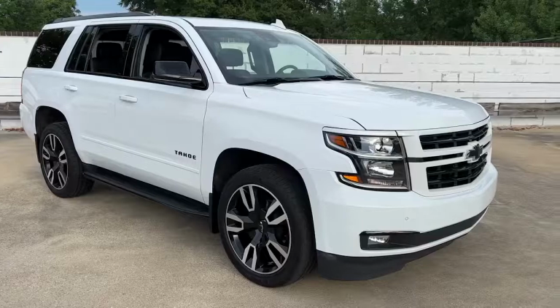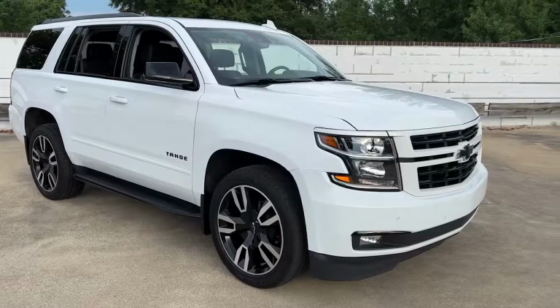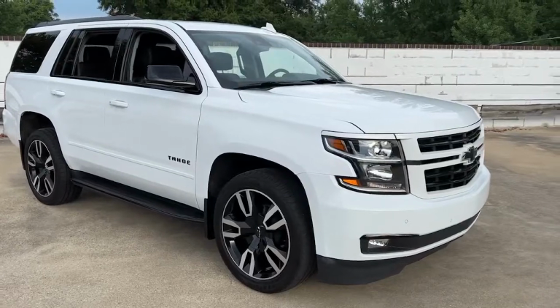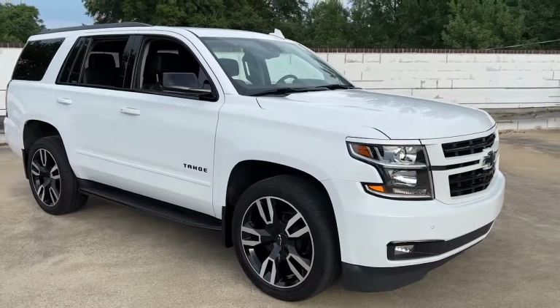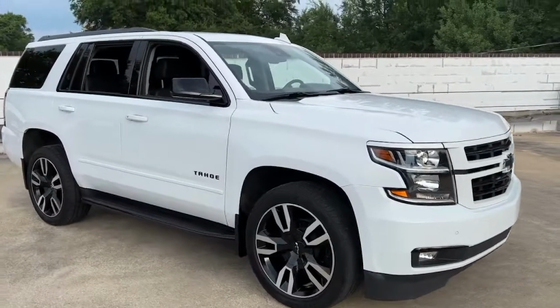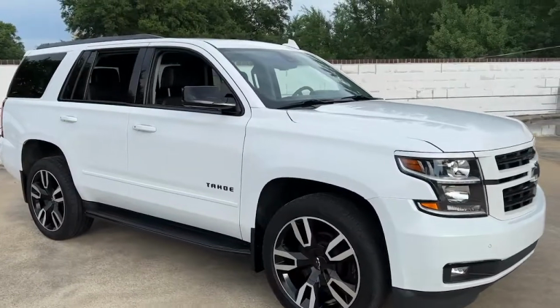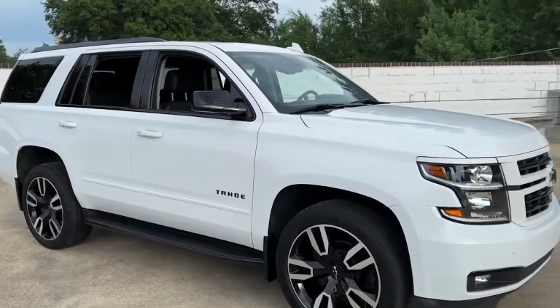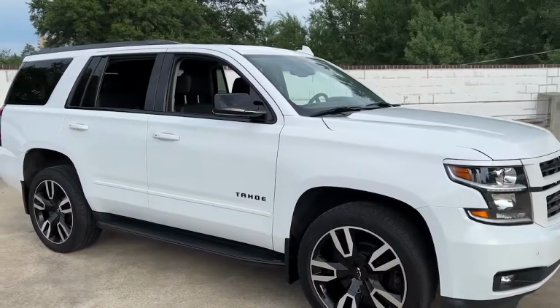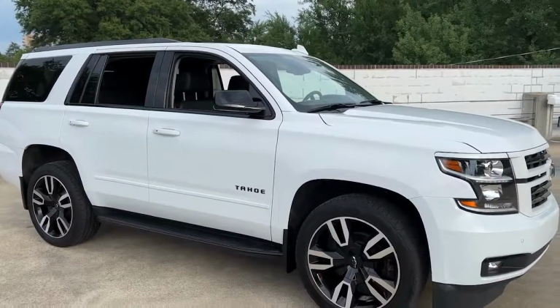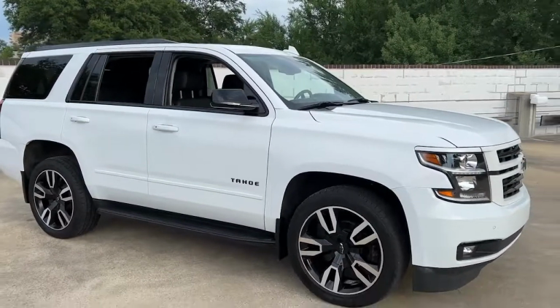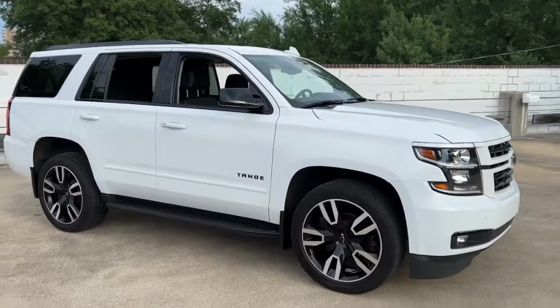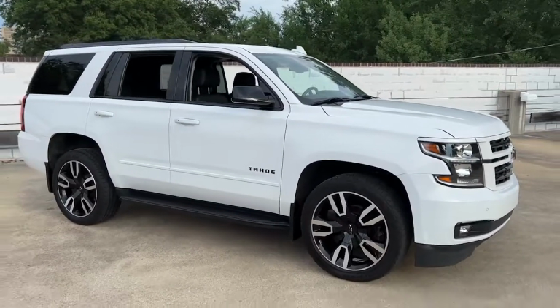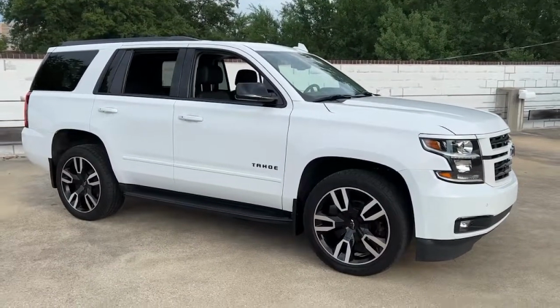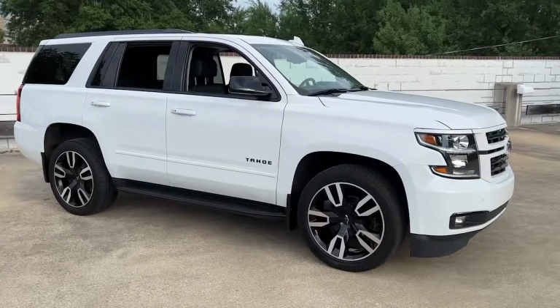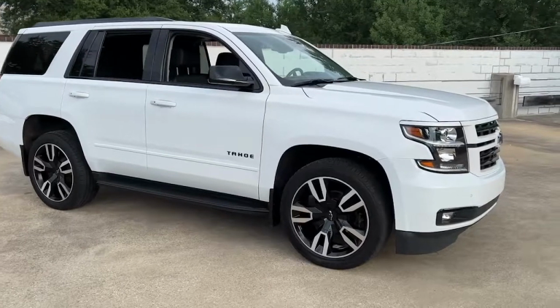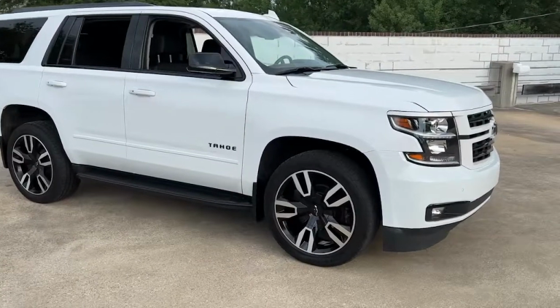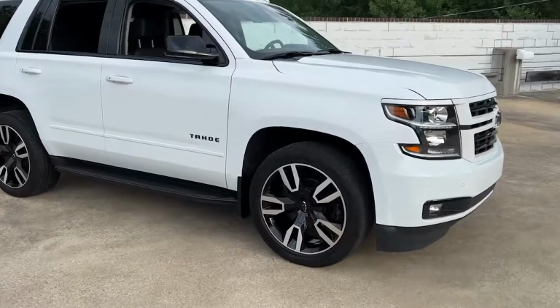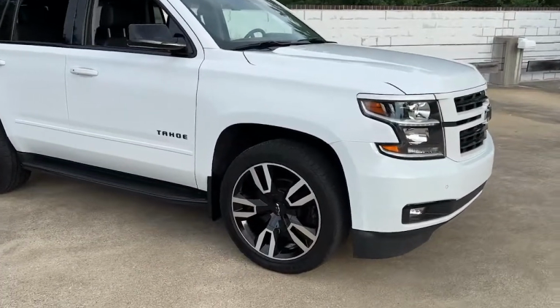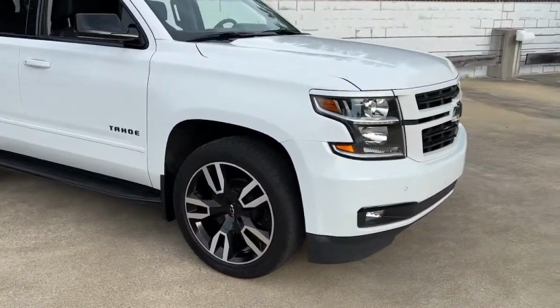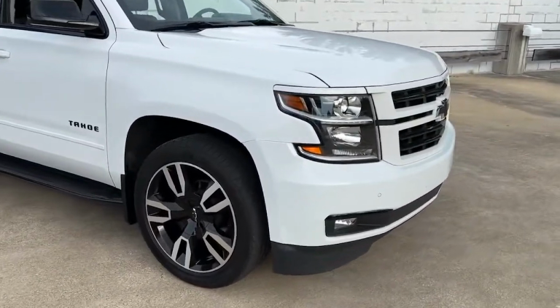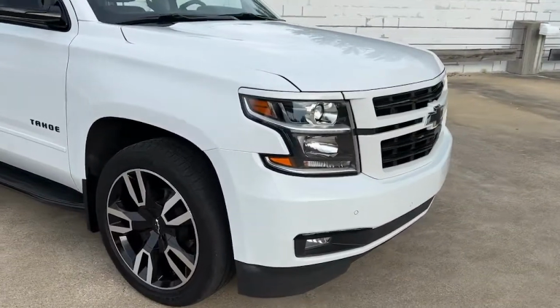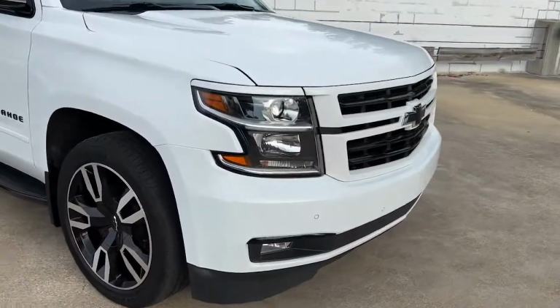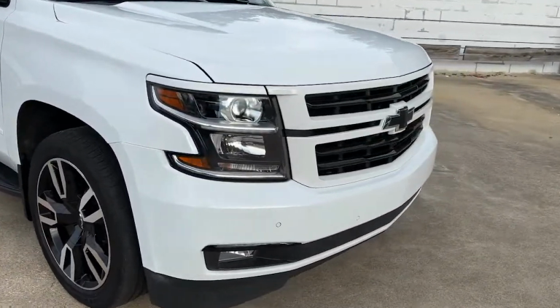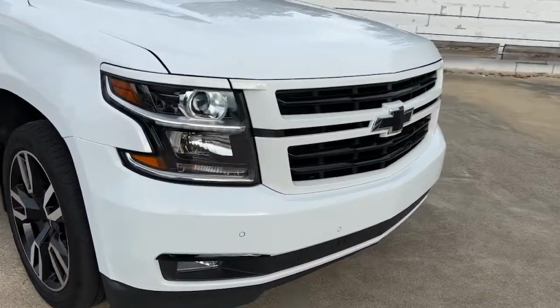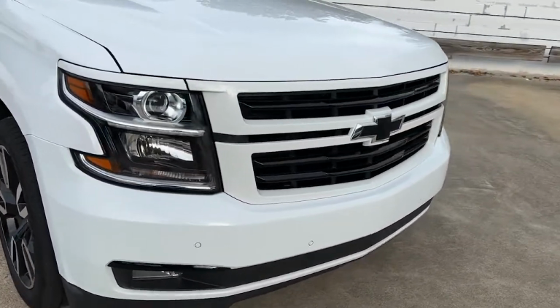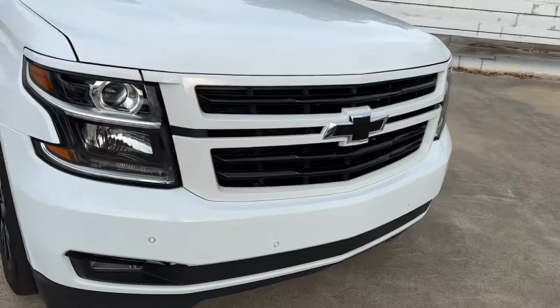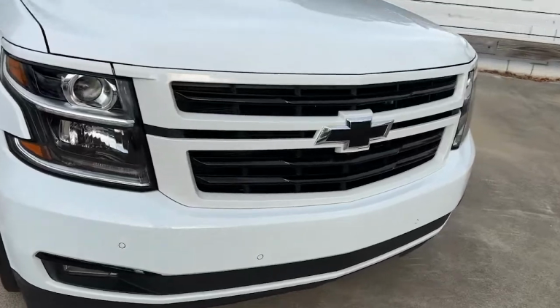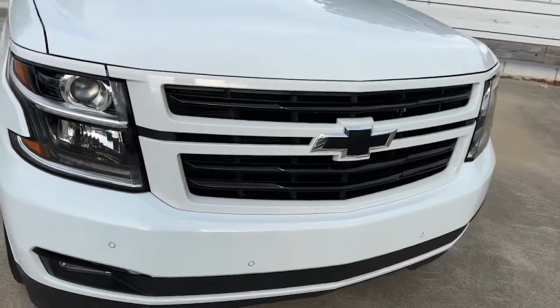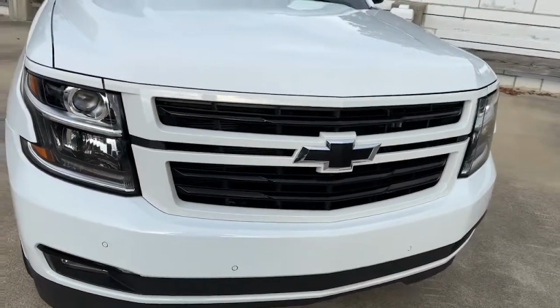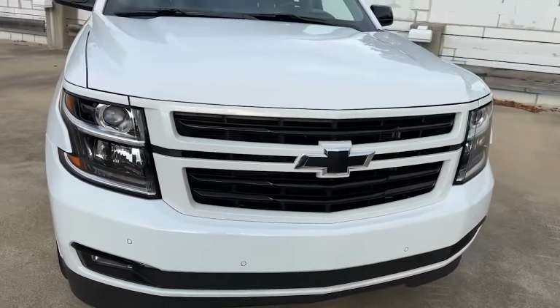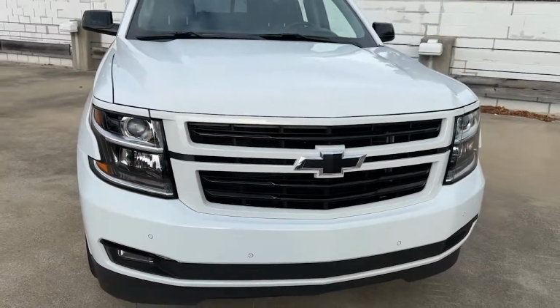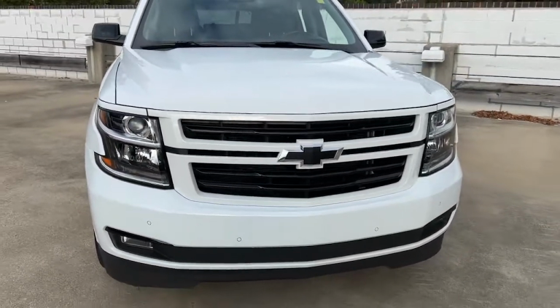You will be amazed by this 2020 Chevrolet Tahoe. This vehicle is an outstanding buy with fewer than 35,000 miles on the odometer. The Tahoe is the full-size SUV that ticks all the boxes.